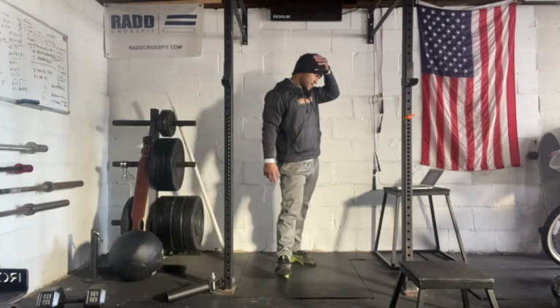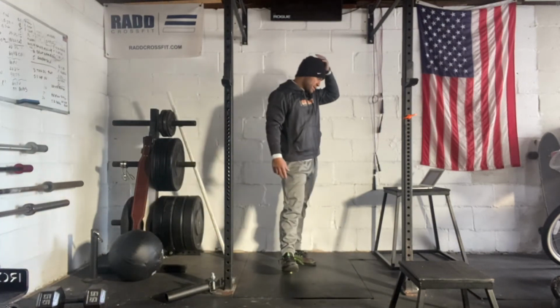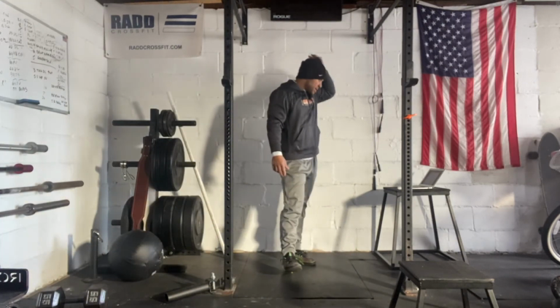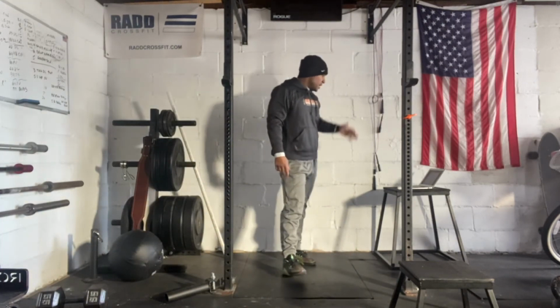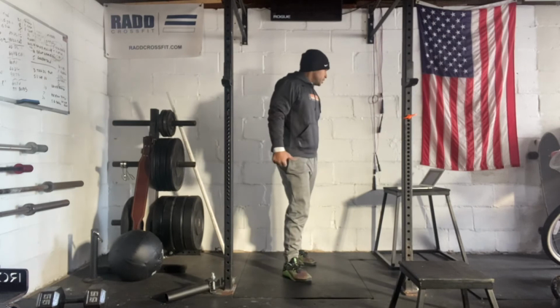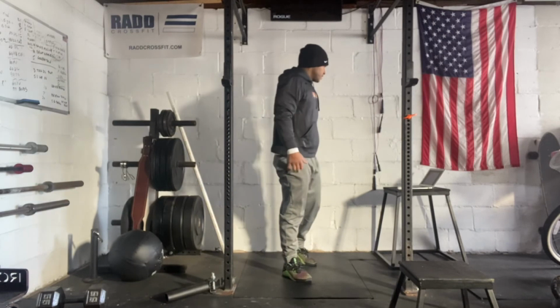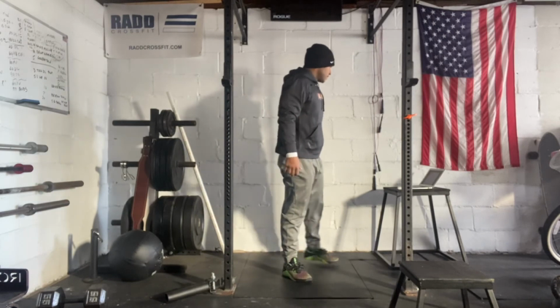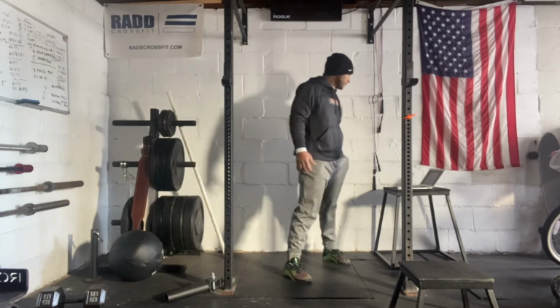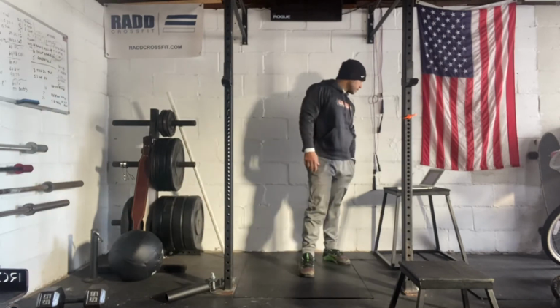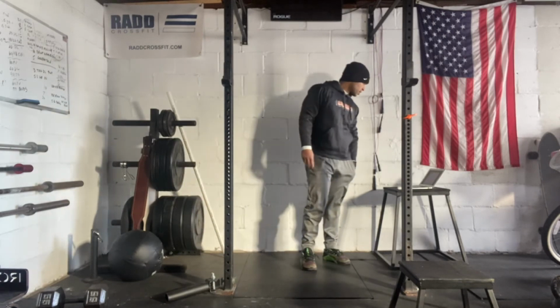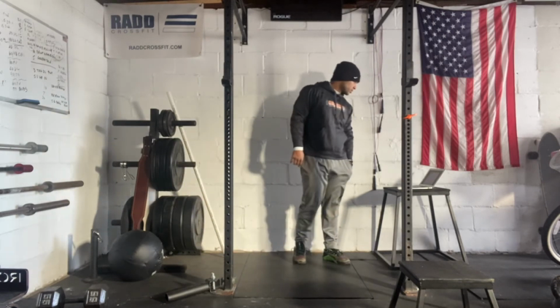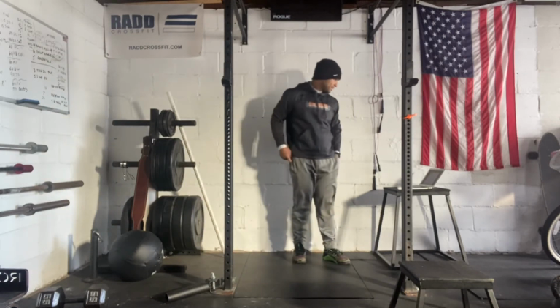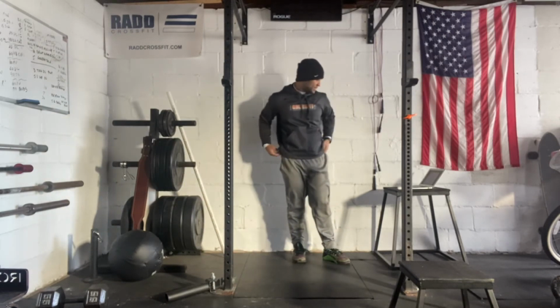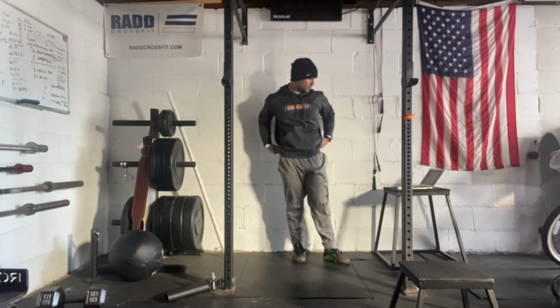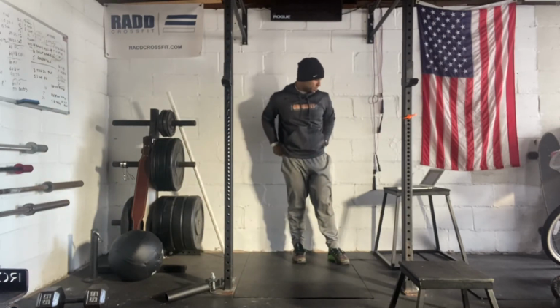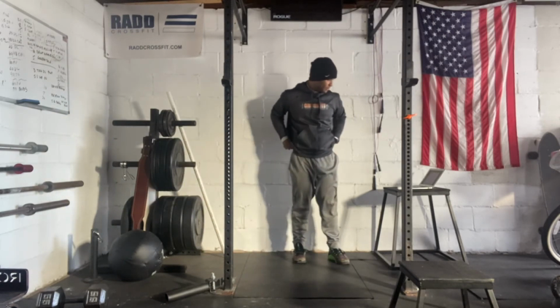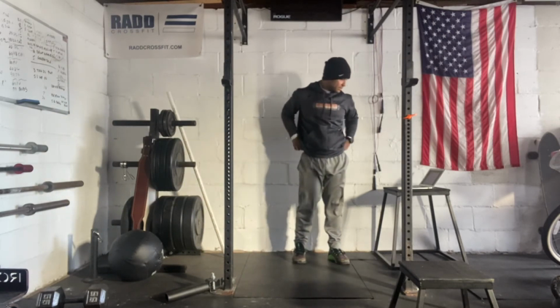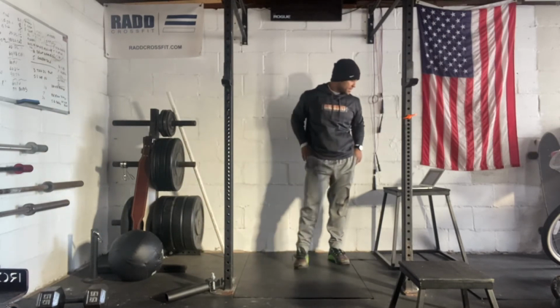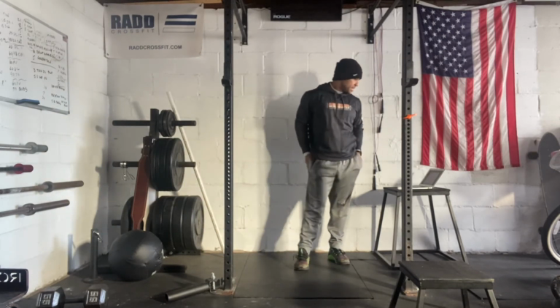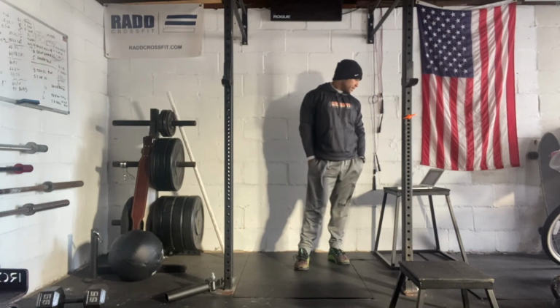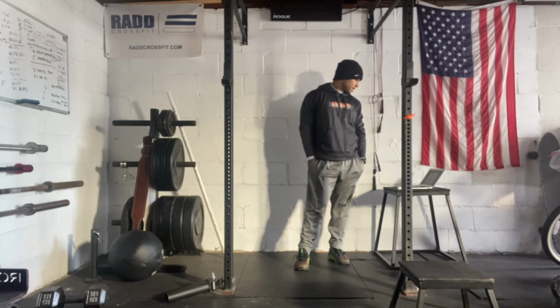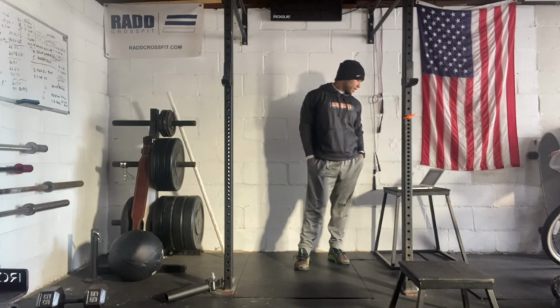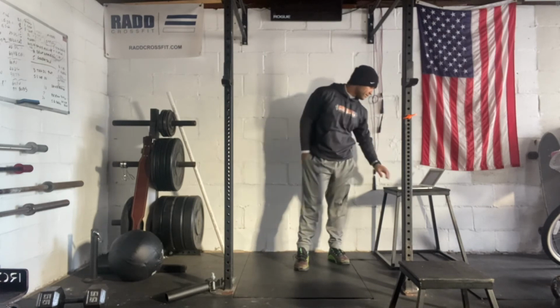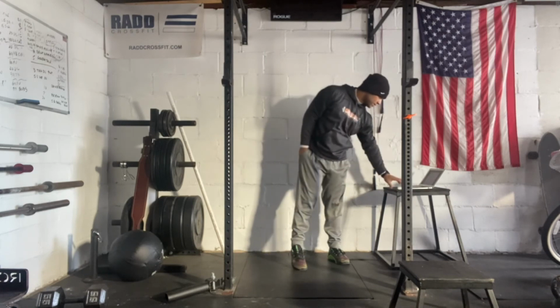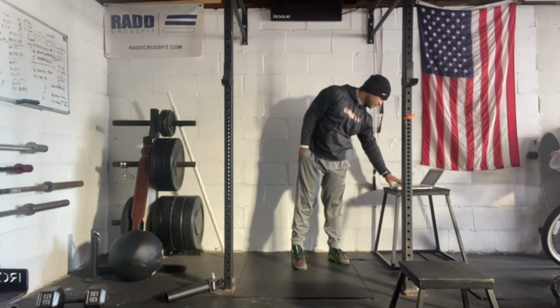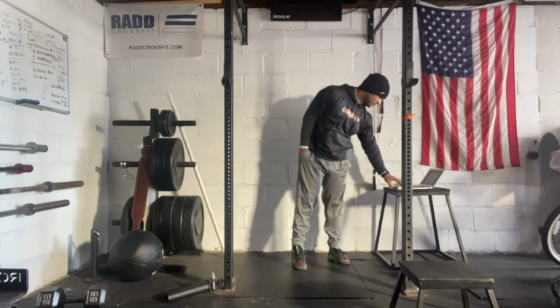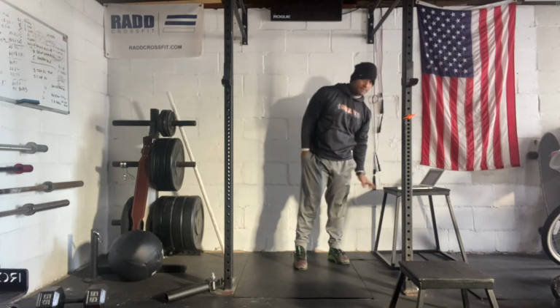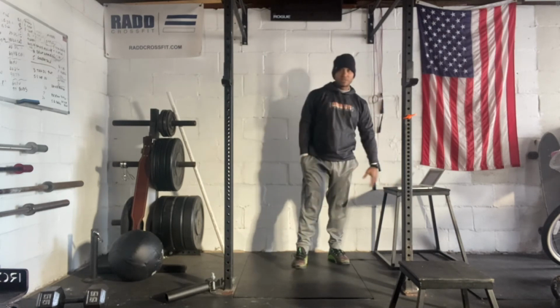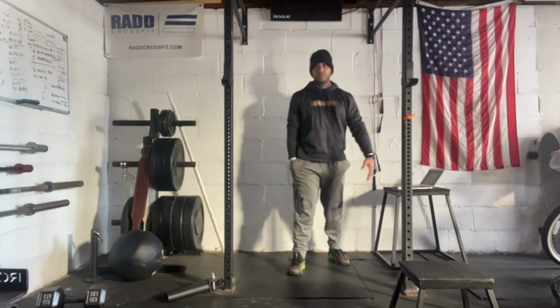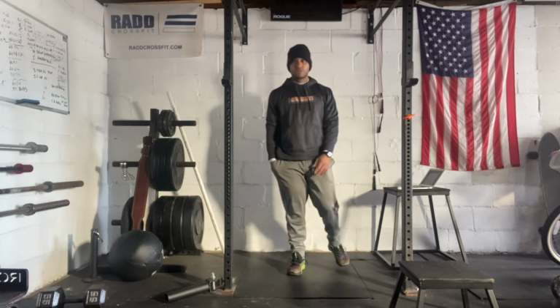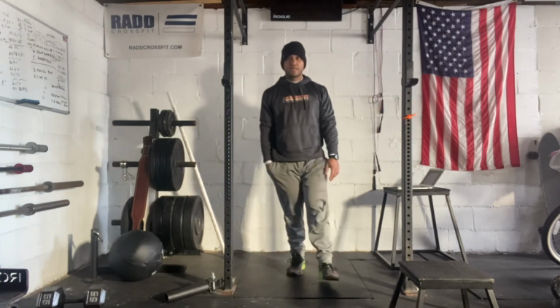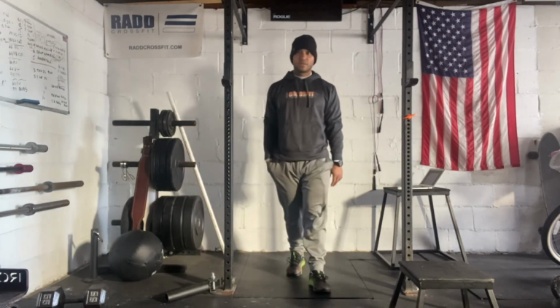So for the first part, we're going to score our total reps, and the second part we're going to score our rounds and reps. So that's our workout. If you have any questions, feel free to reach out. Make sure you post the score to SugarBot. Have a good workout.